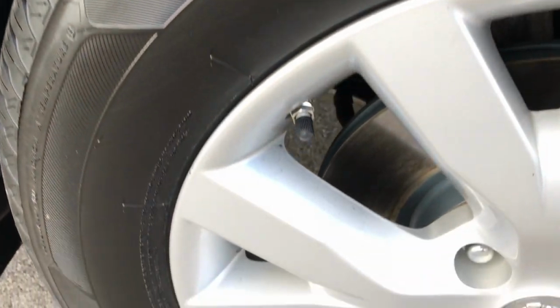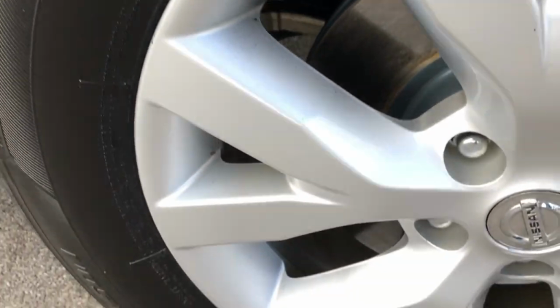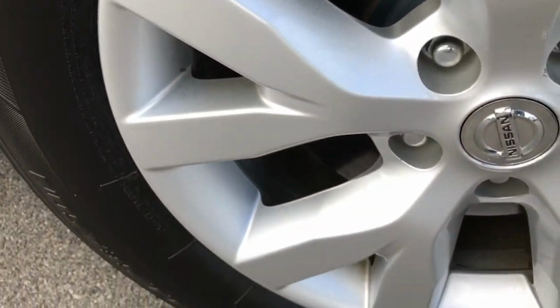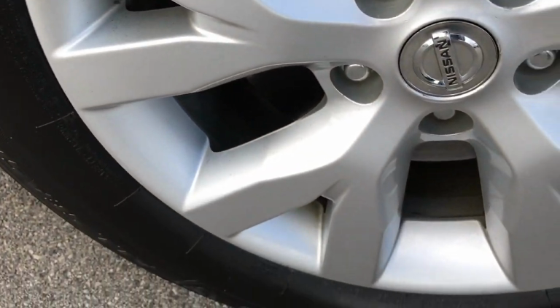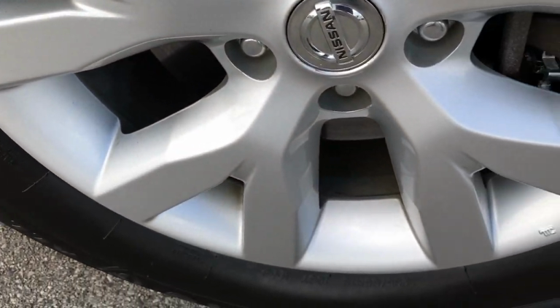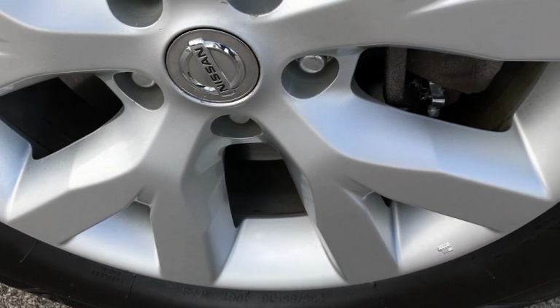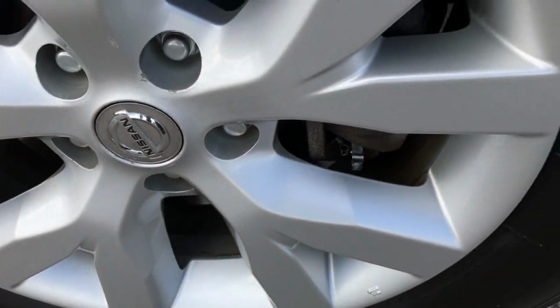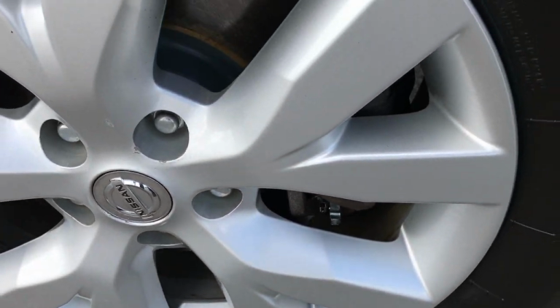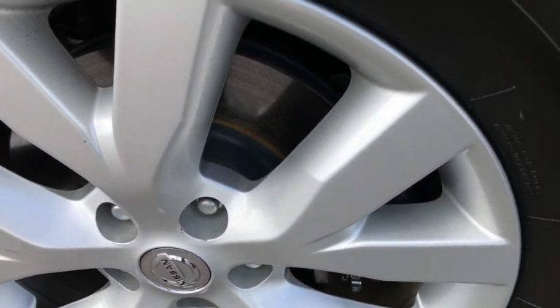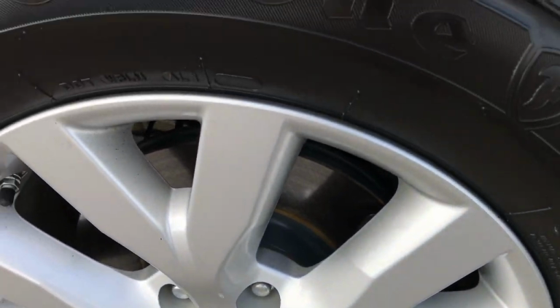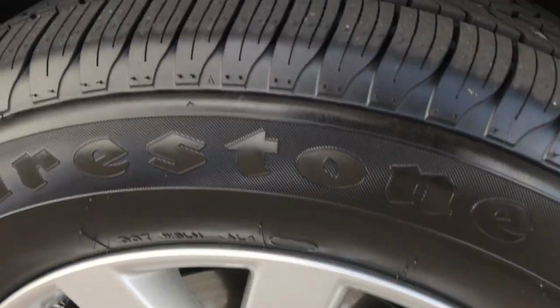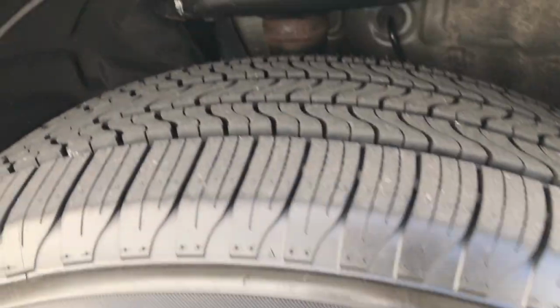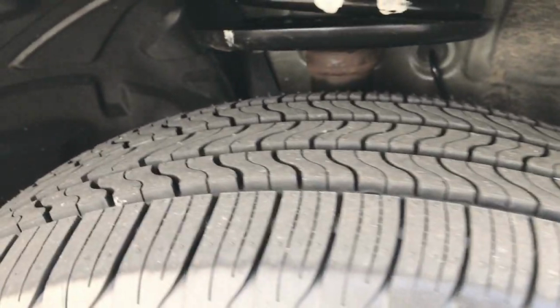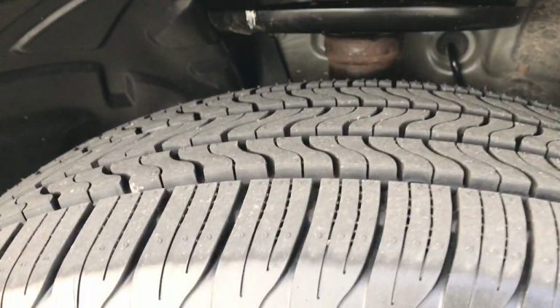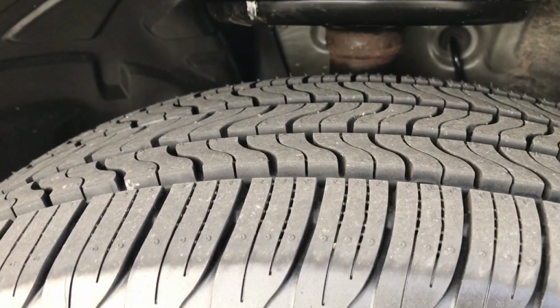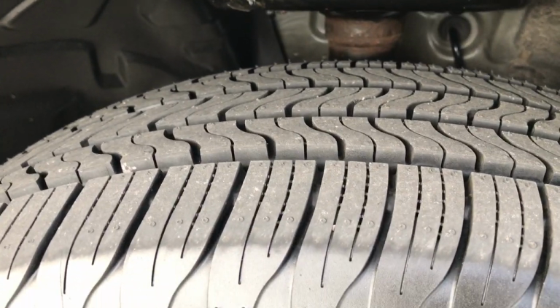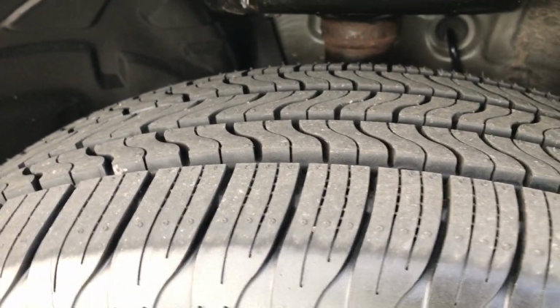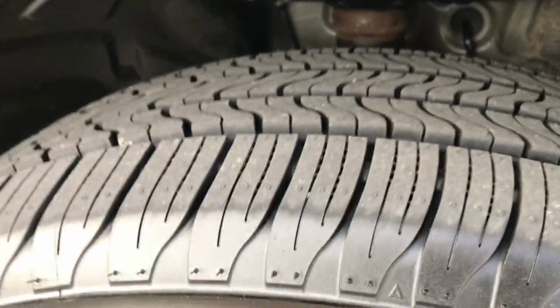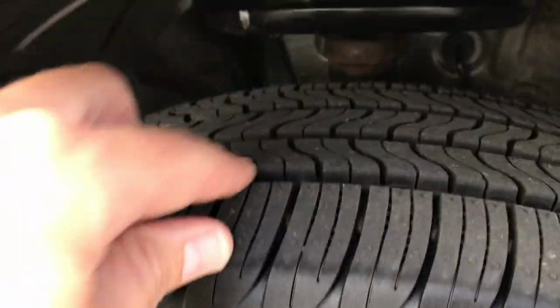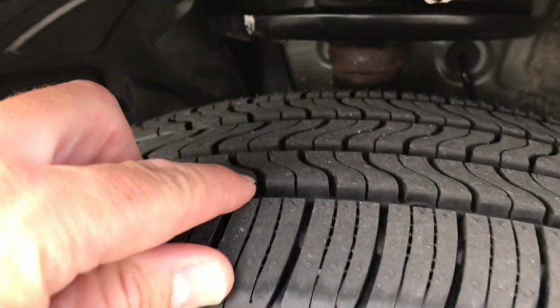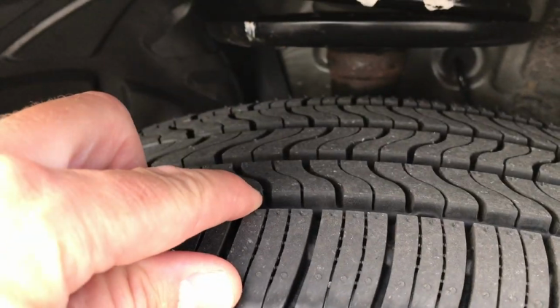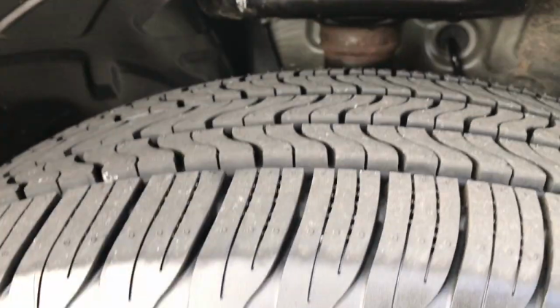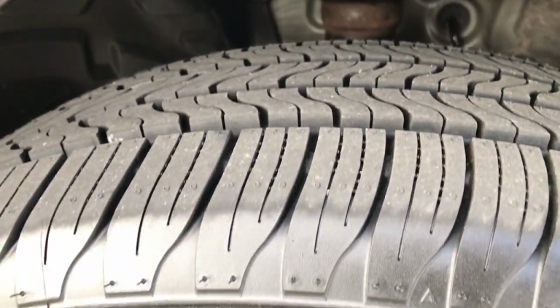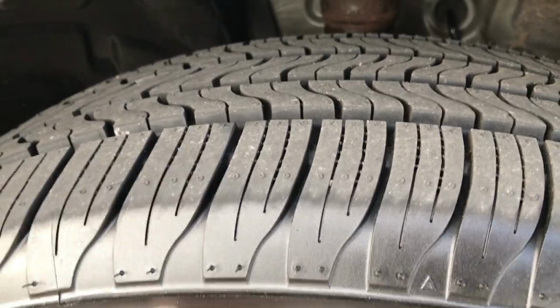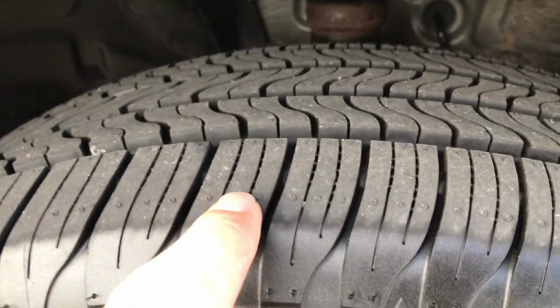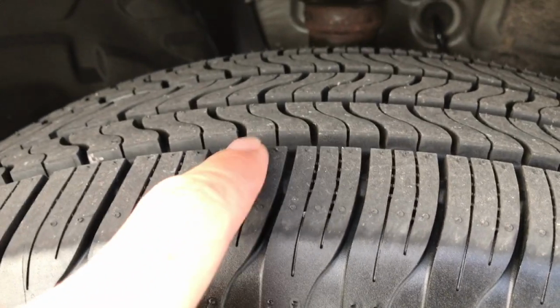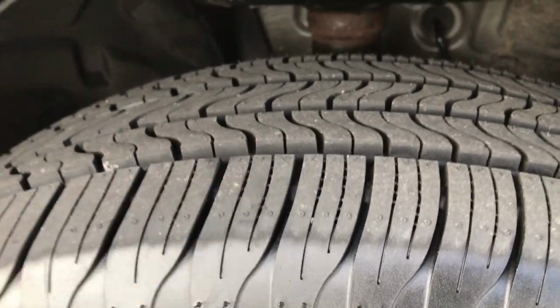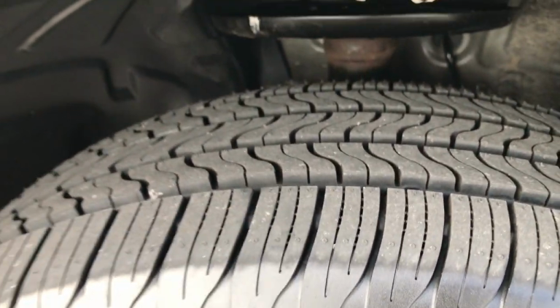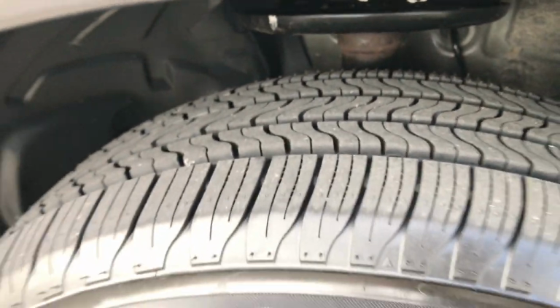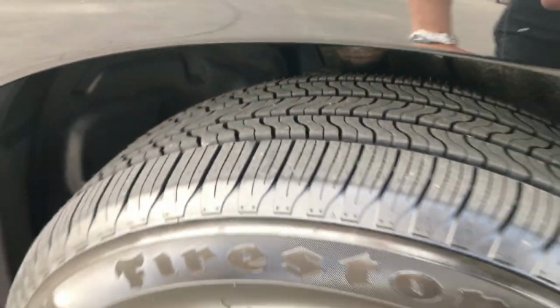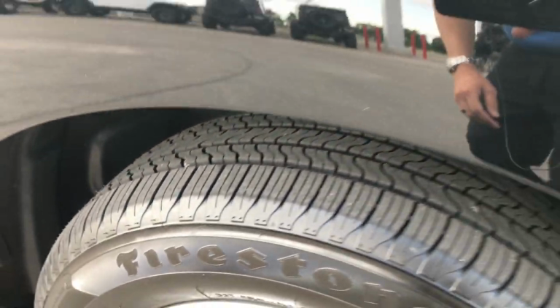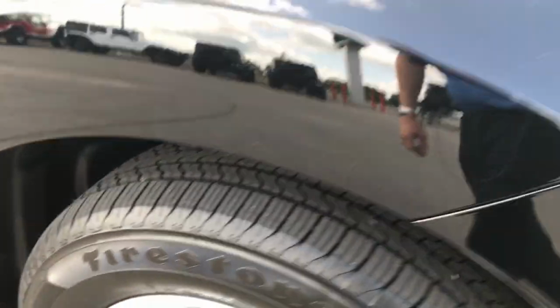The passenger rim is in excellent condition as well, and that tire is brand new. You can still see the little wear knobs on them indicating that they are brand new.